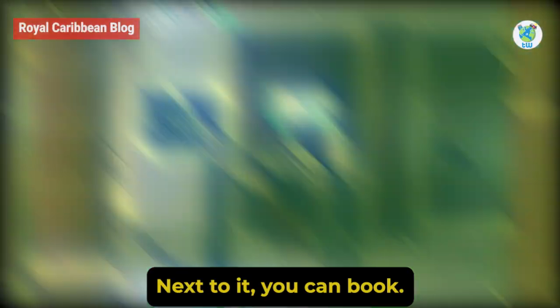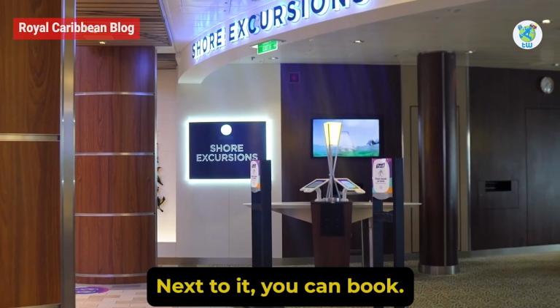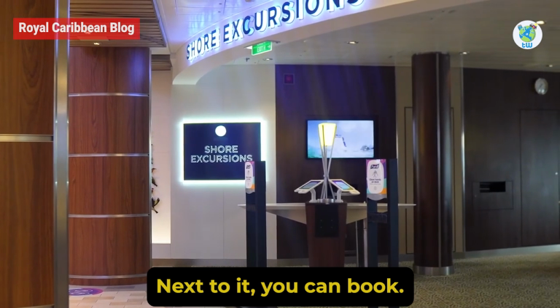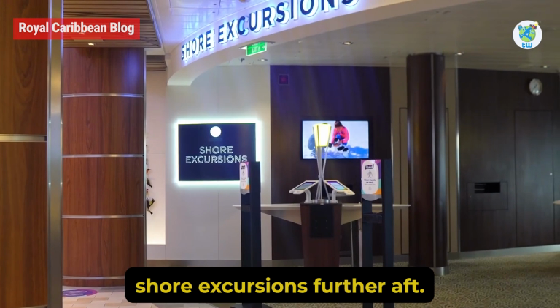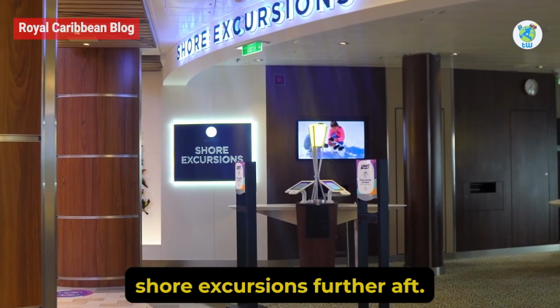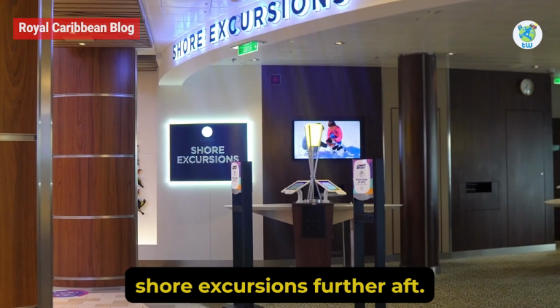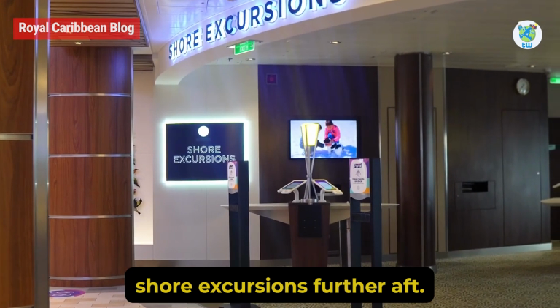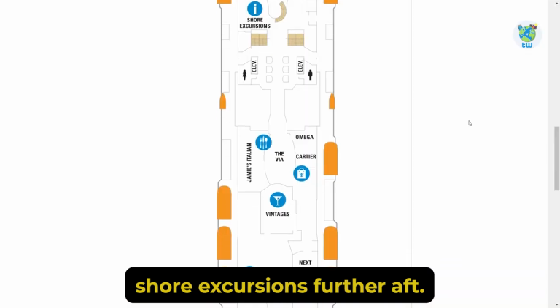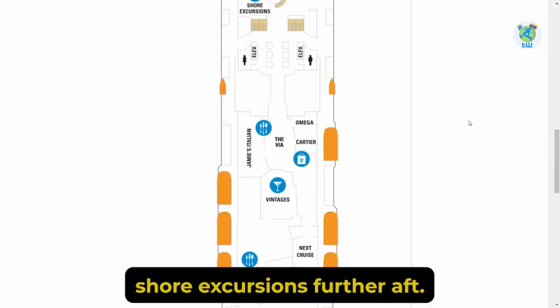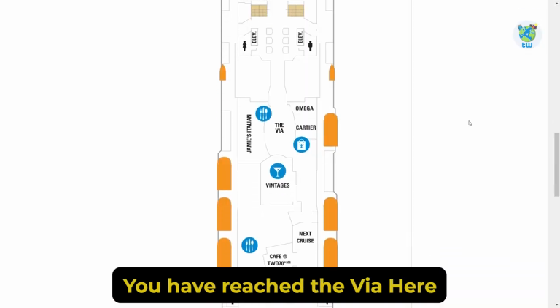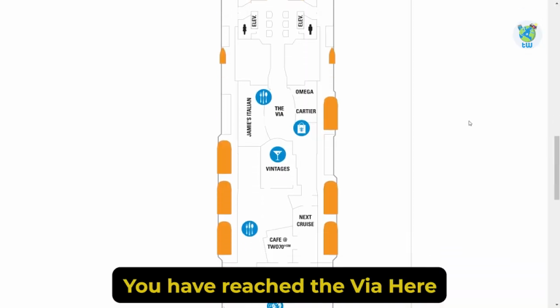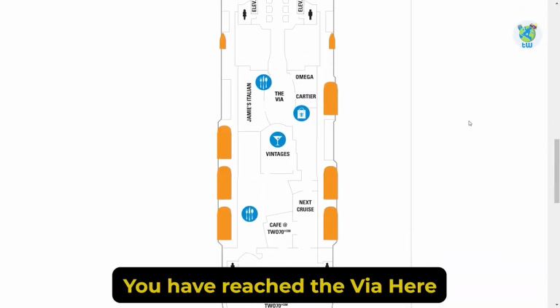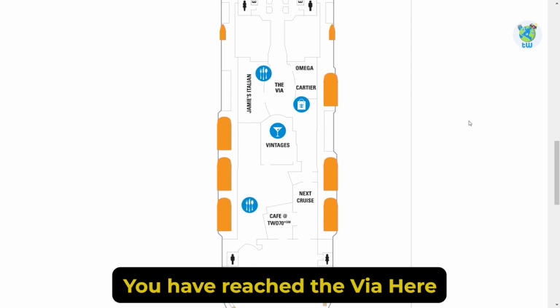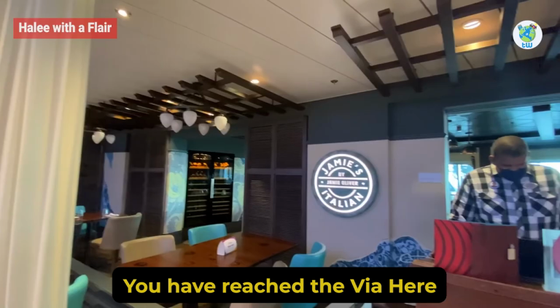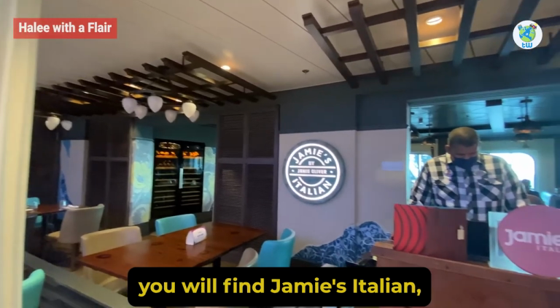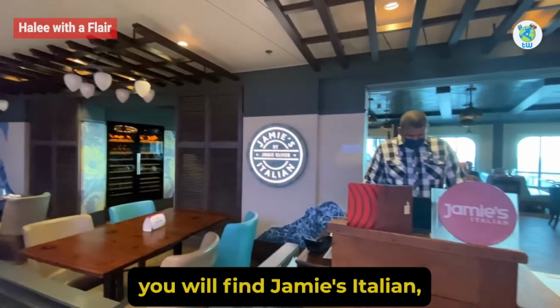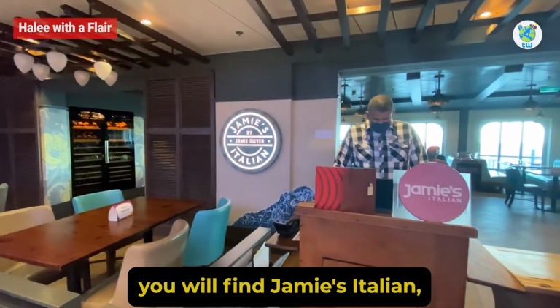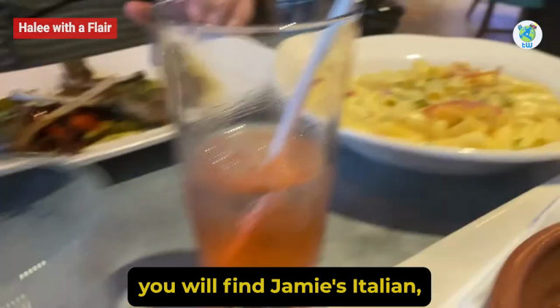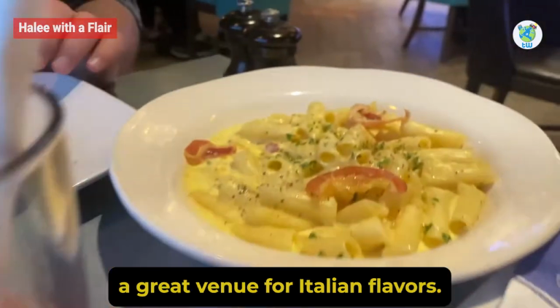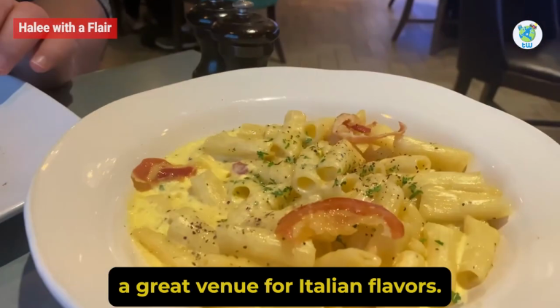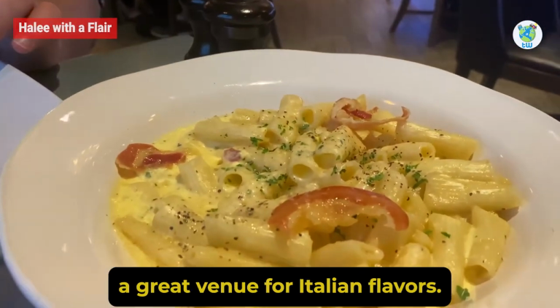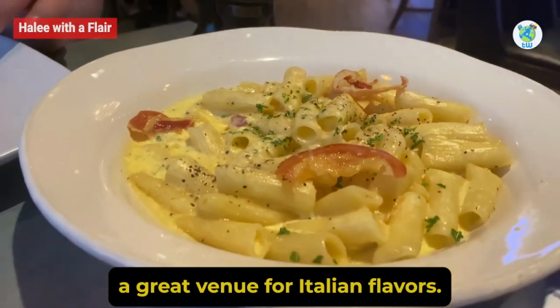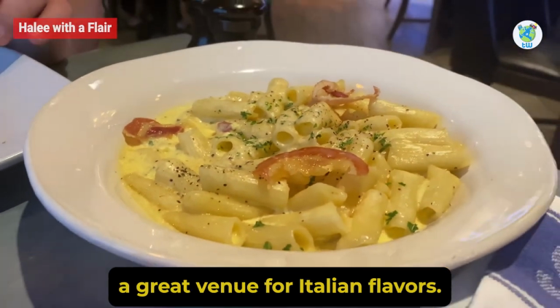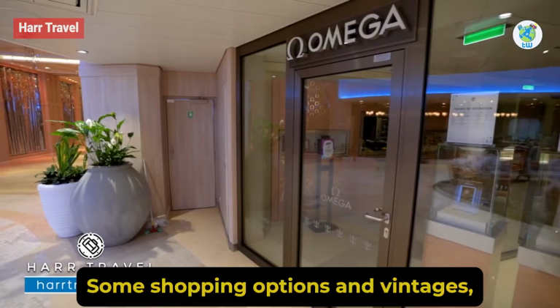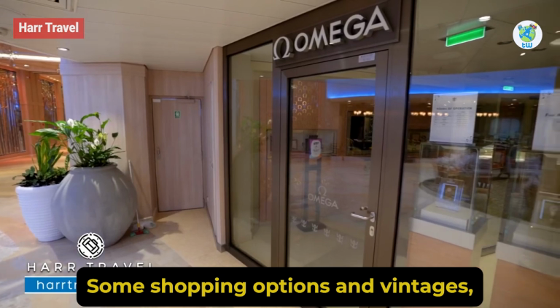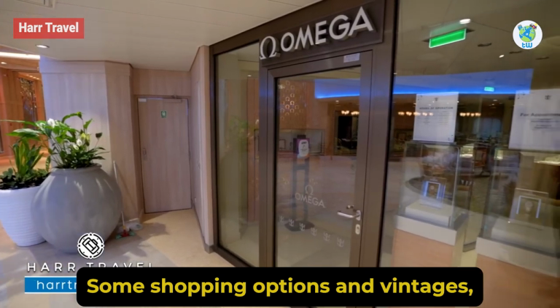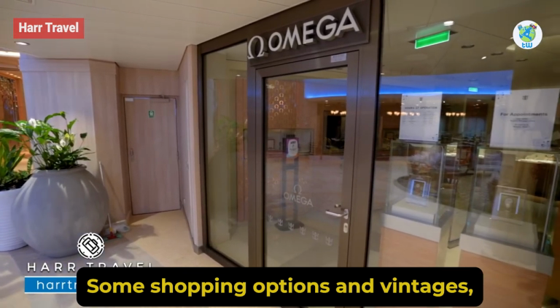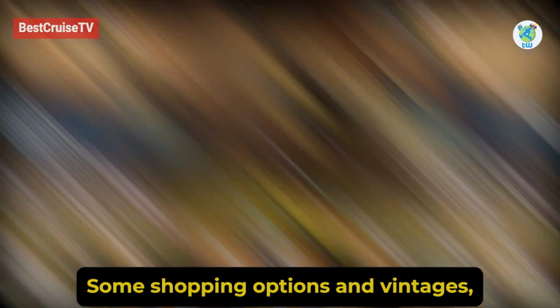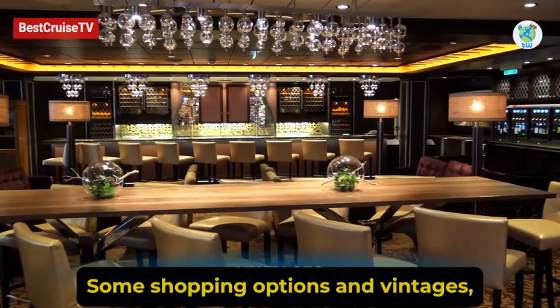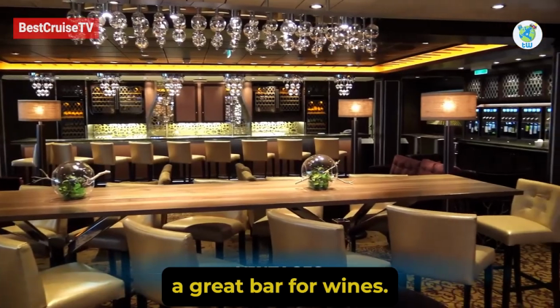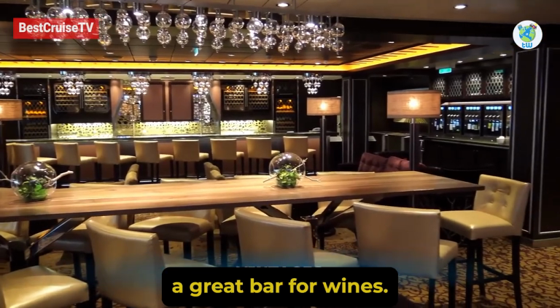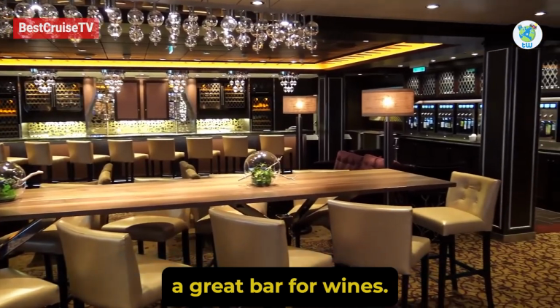Next to it, you can book shore excursions. Further aft, you have reached the Via. Here you will find Jamie's Italian, a great venue for Italian flavors, some shopping options, and Vintages, a great bar for wines.